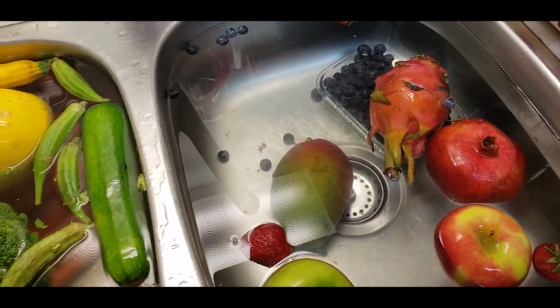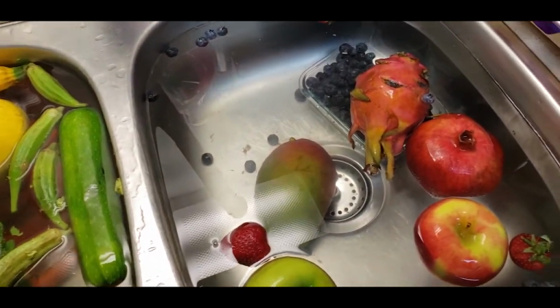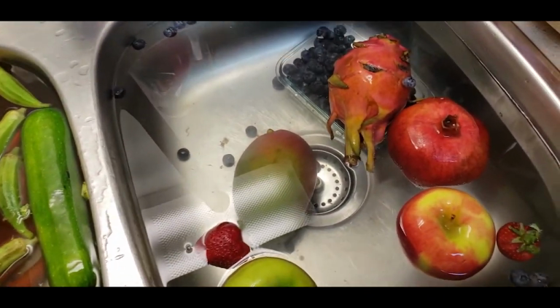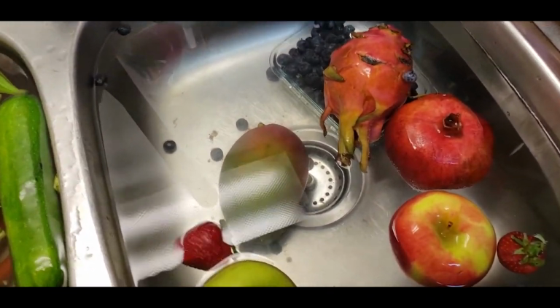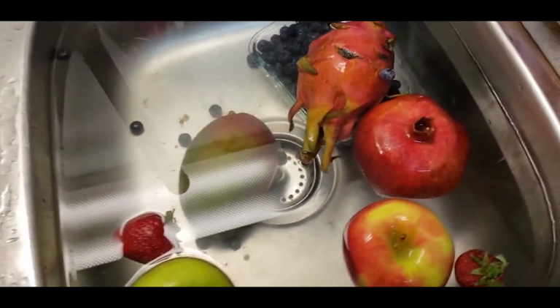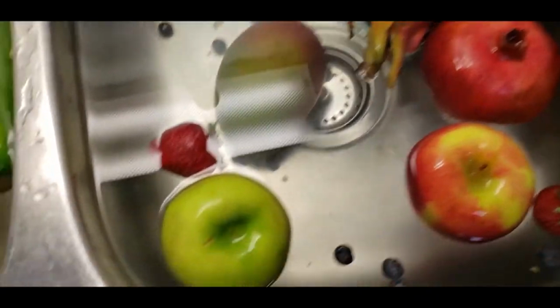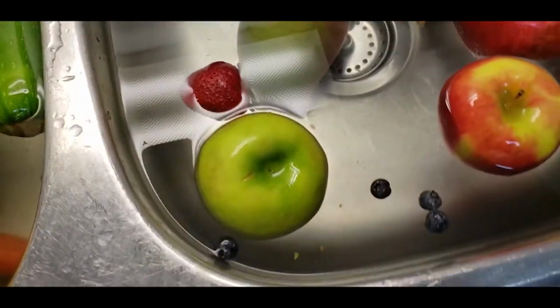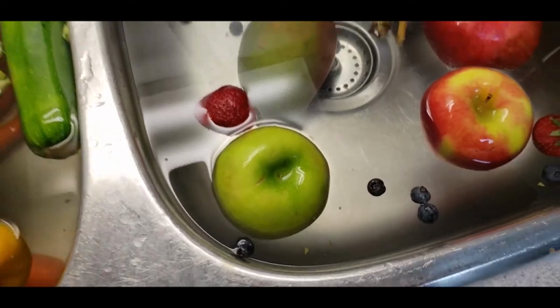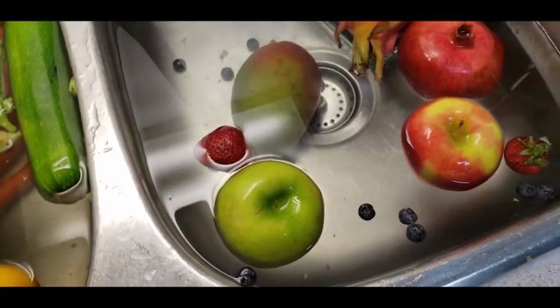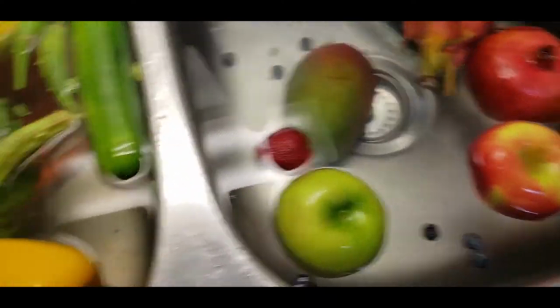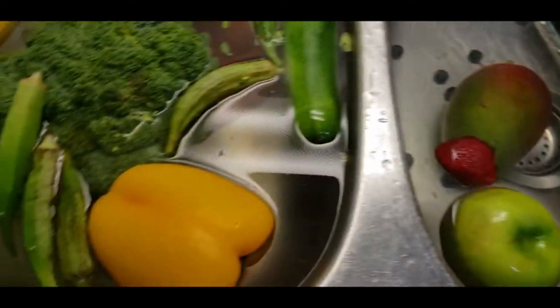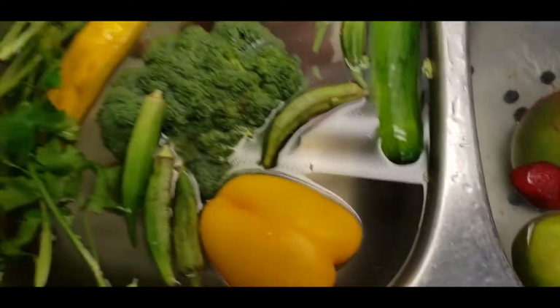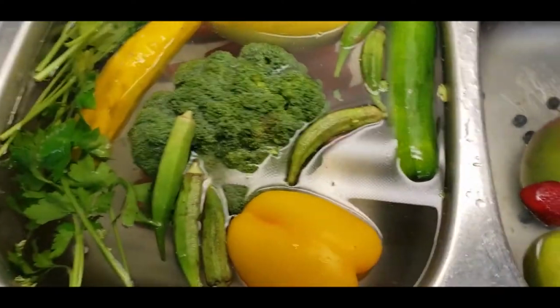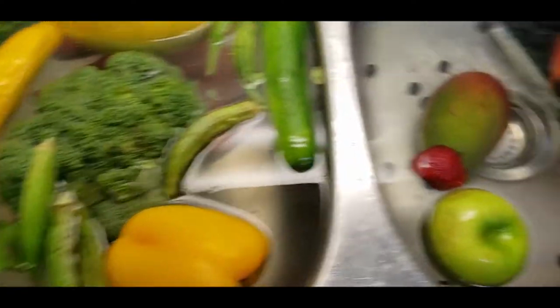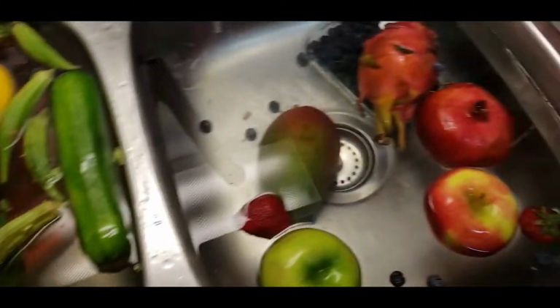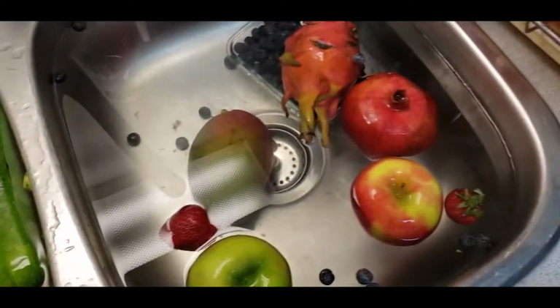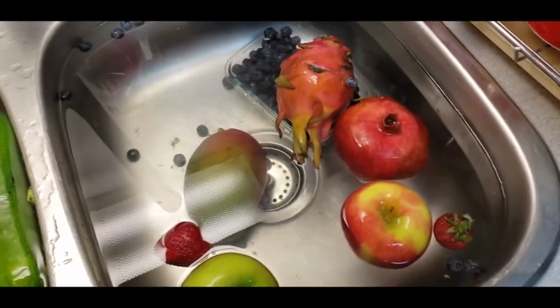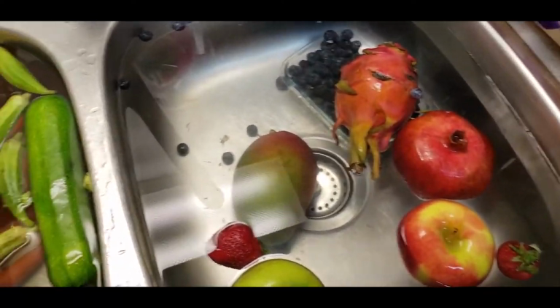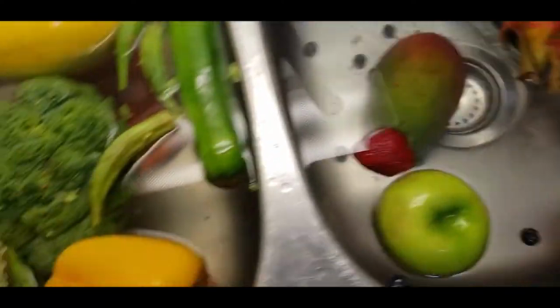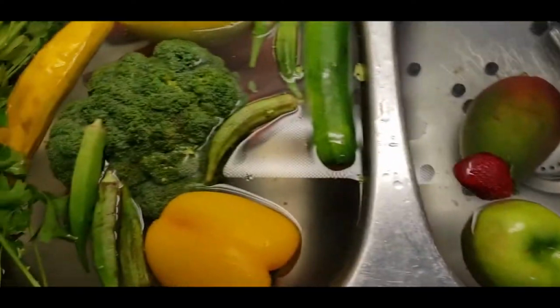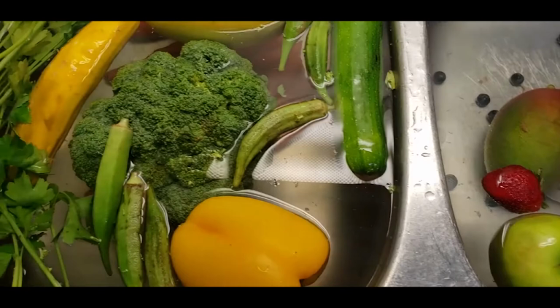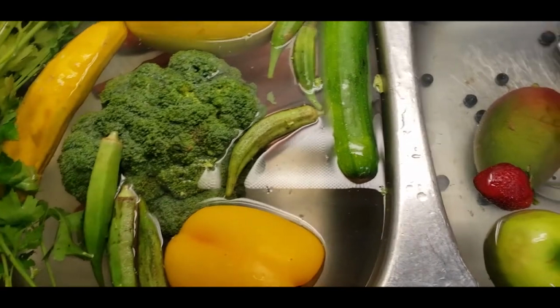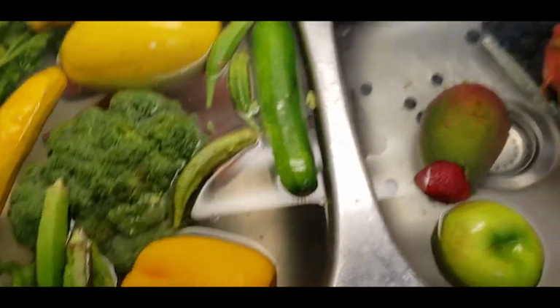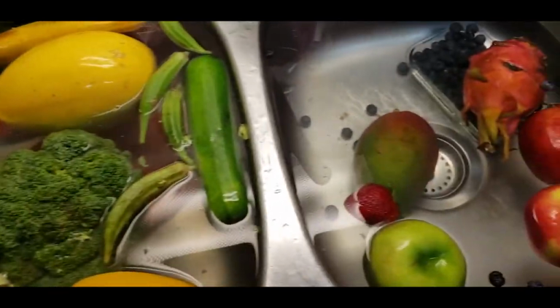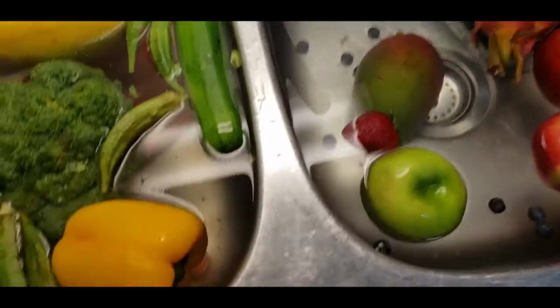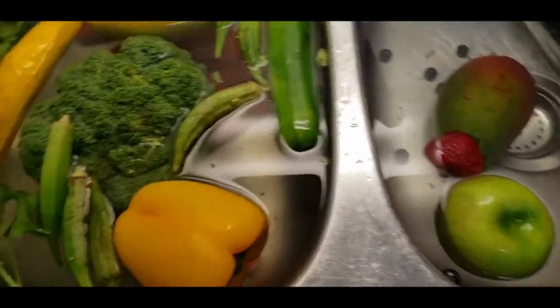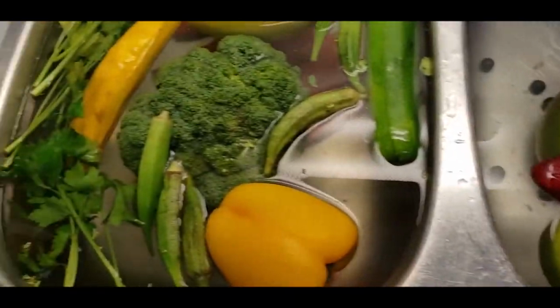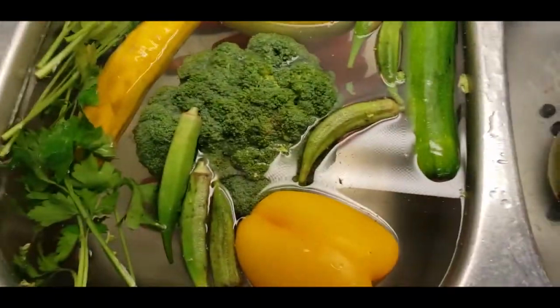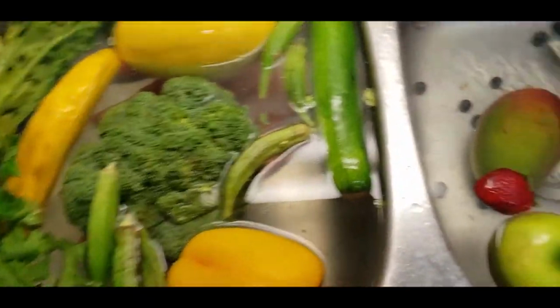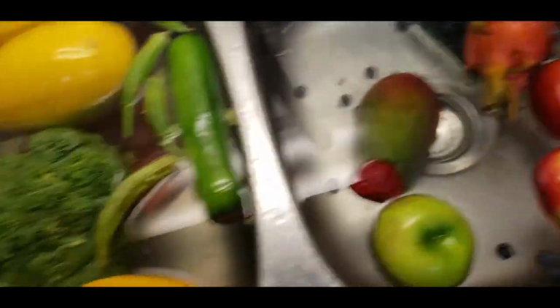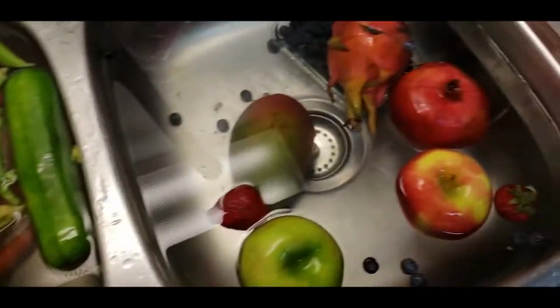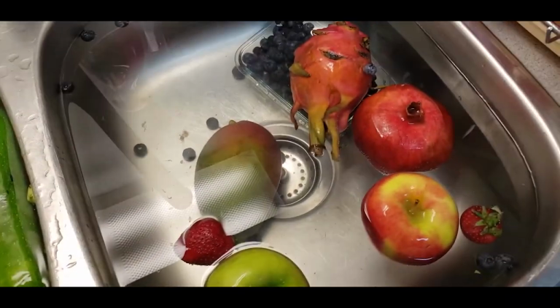Whether you want to just give it to them as is, cut it in little pieces, make a chop, make a mash, make a puree — whatever you guys want to do. Your produce is now clean and ready to be fed to your parrots.